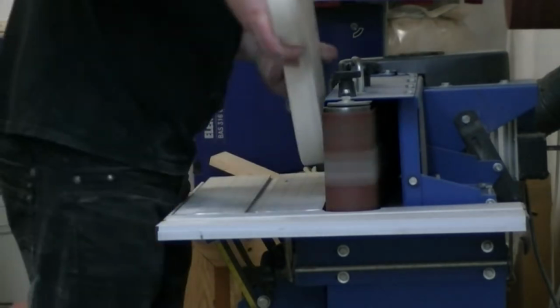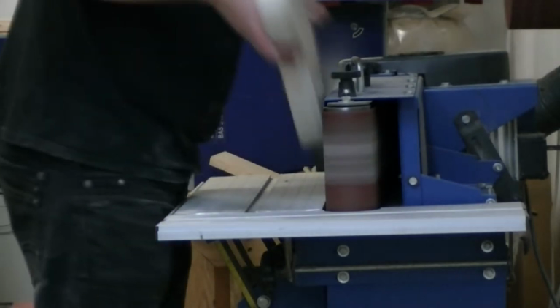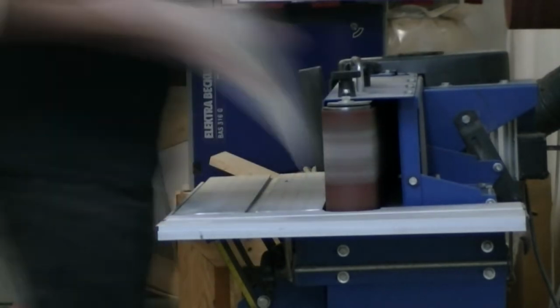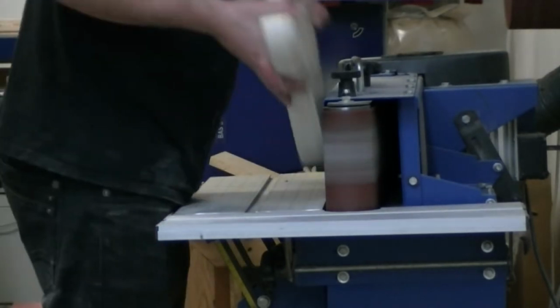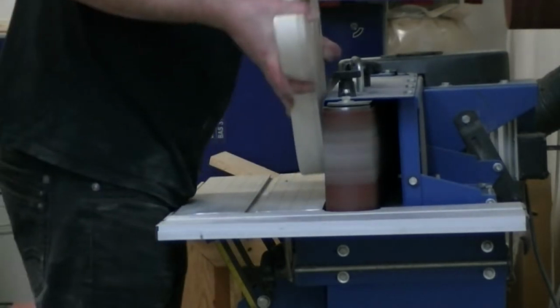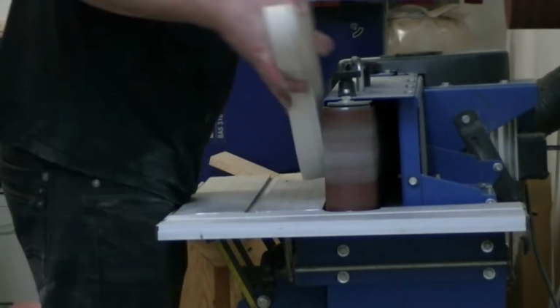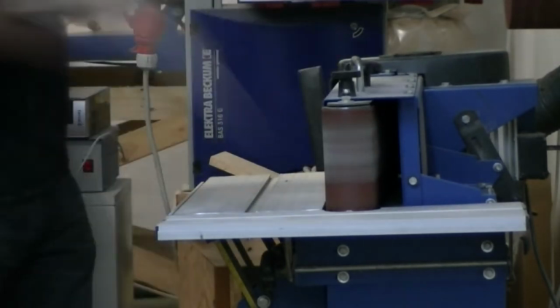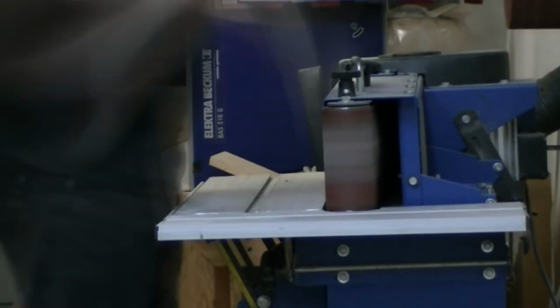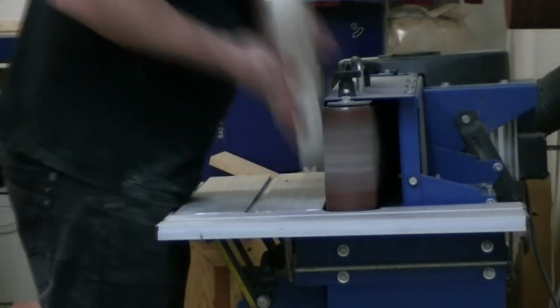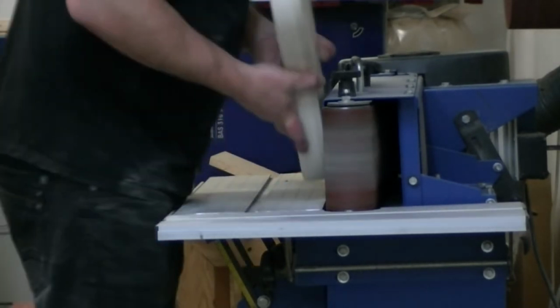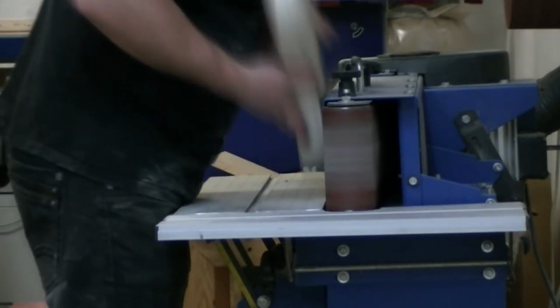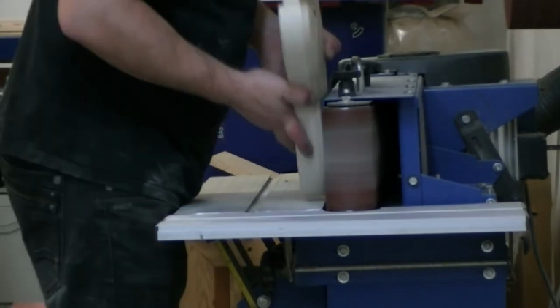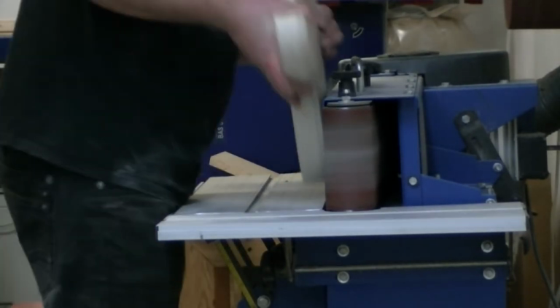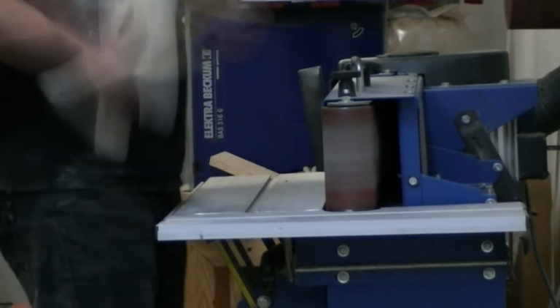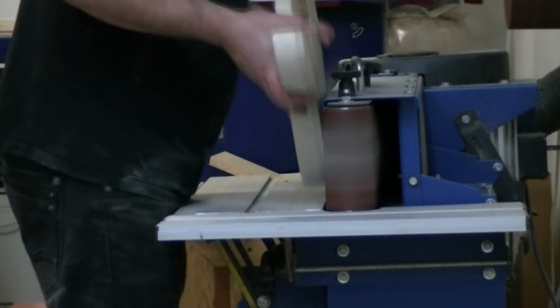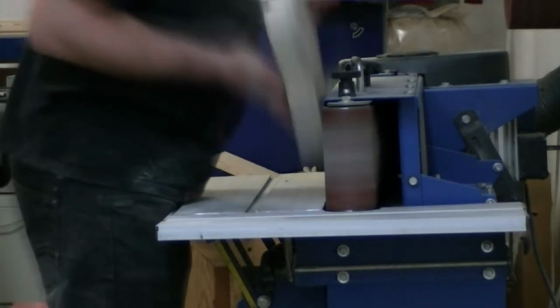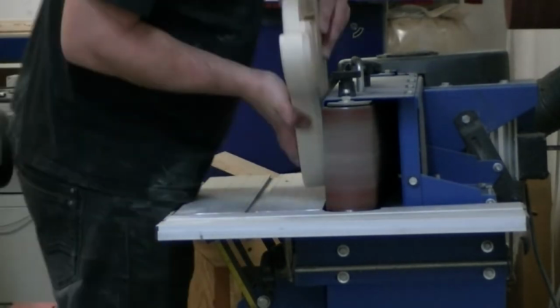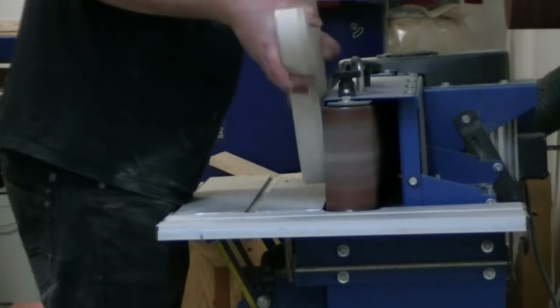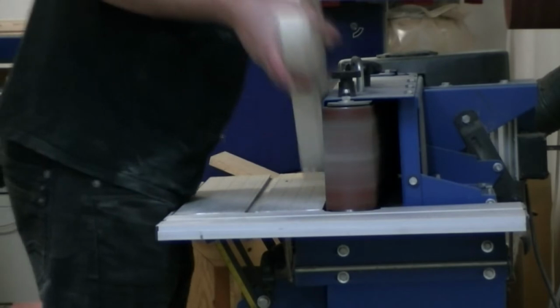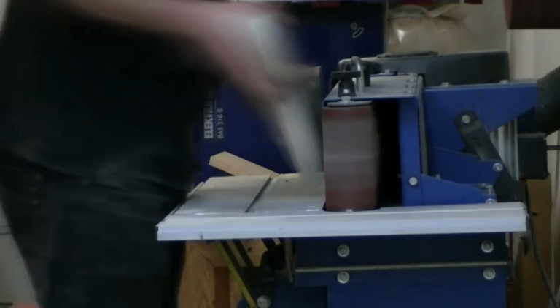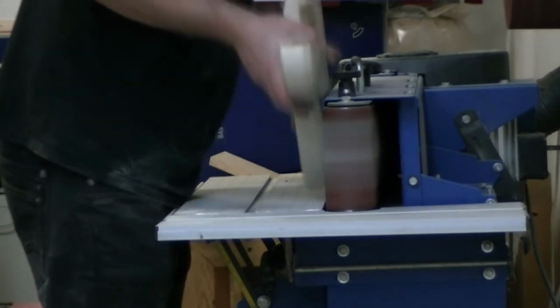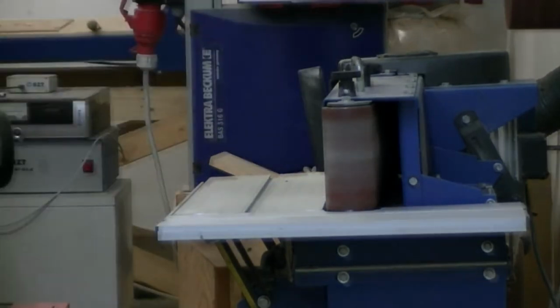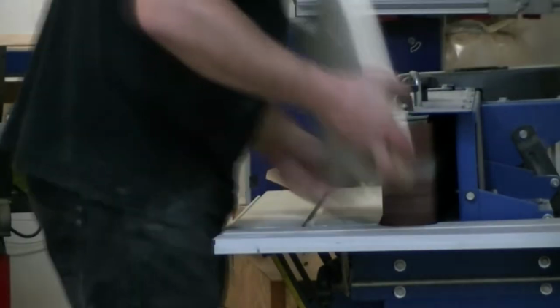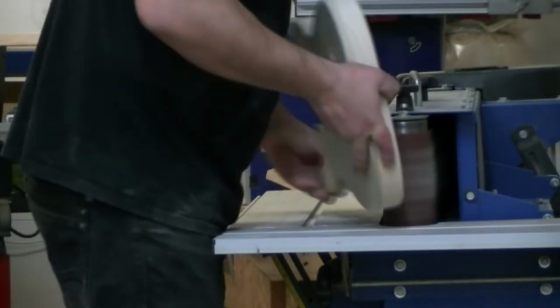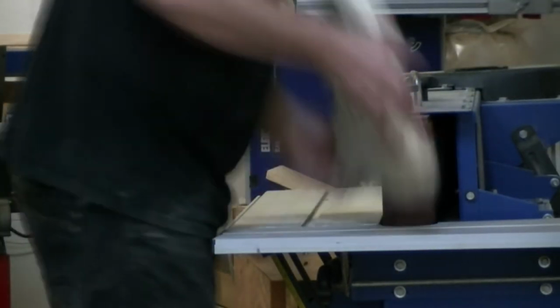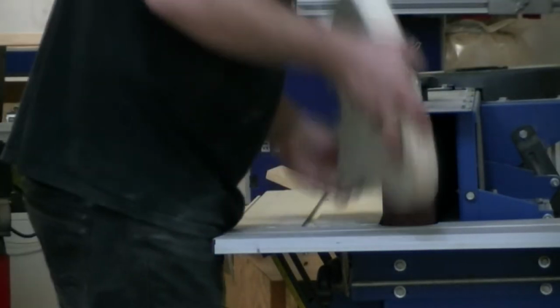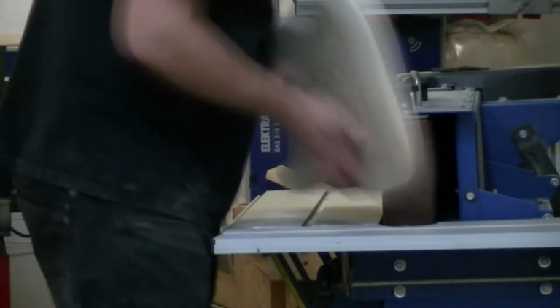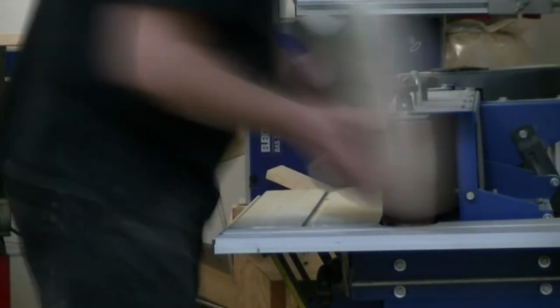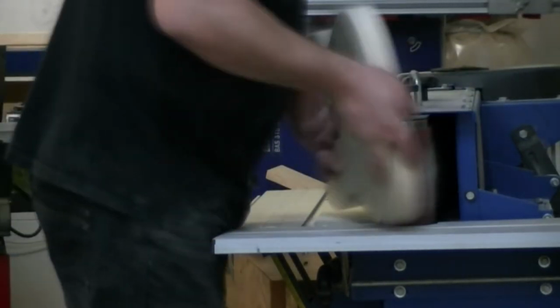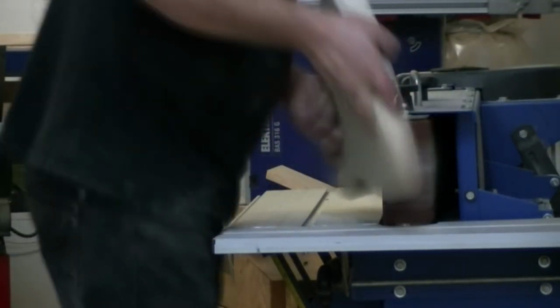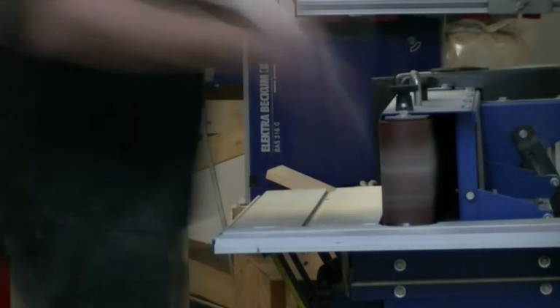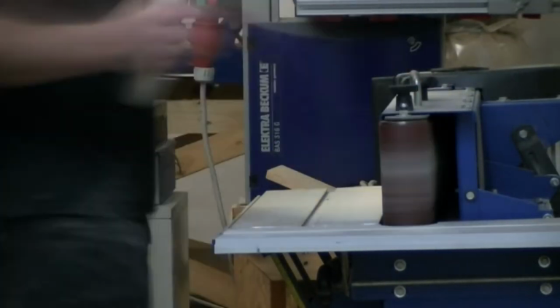I don't have the luthier skills to turn a piece of wood into an instrument, and I'm glad that Adrian Plarkan made this part for me. But when the kit was ready, I started to assemble it myself.